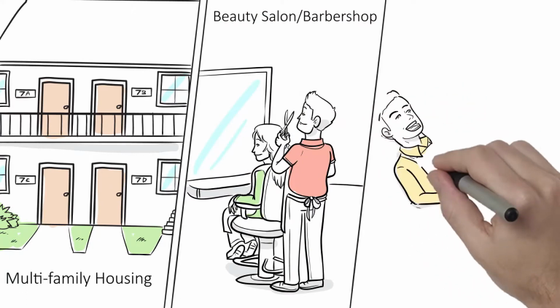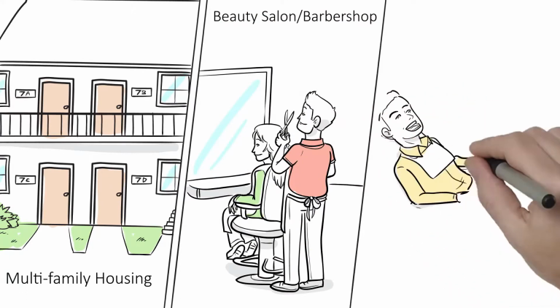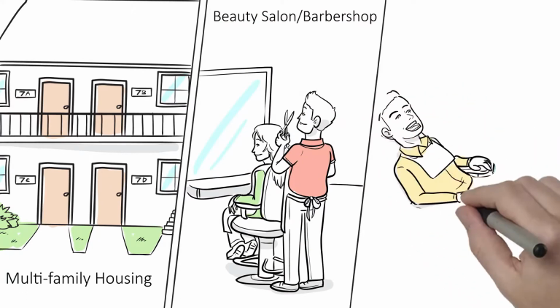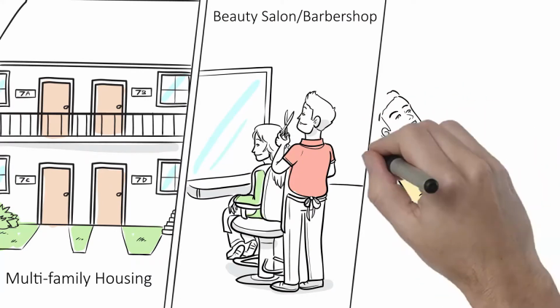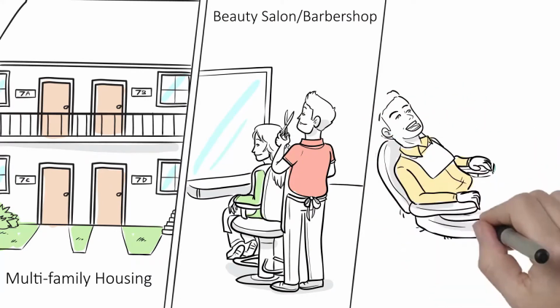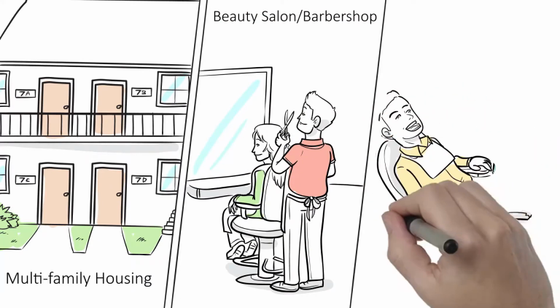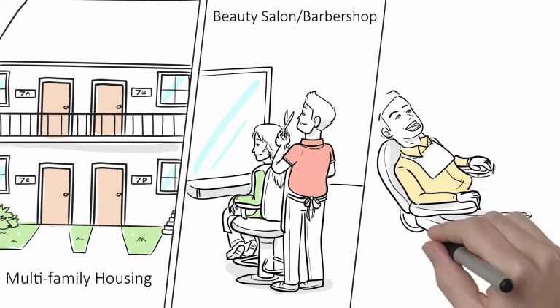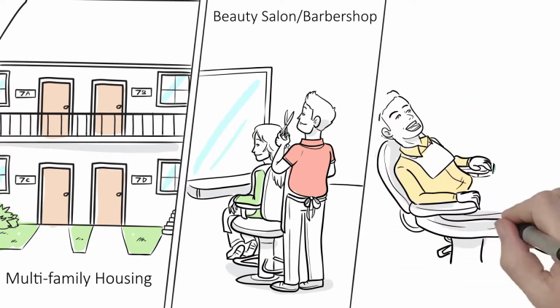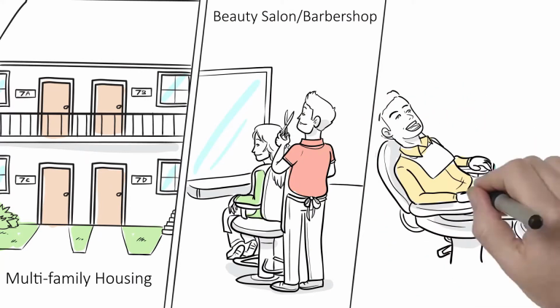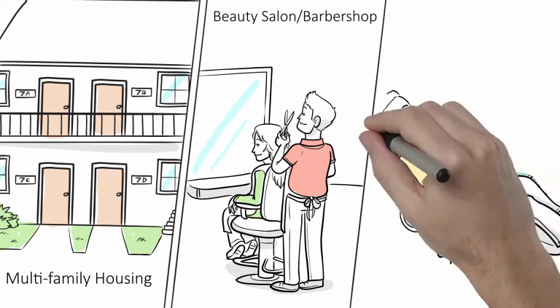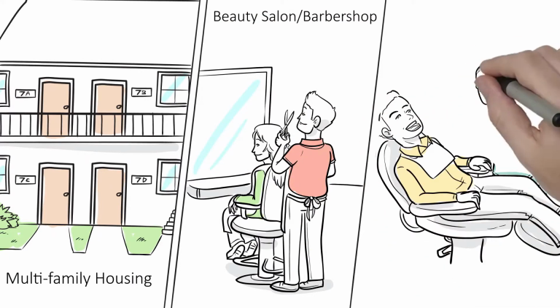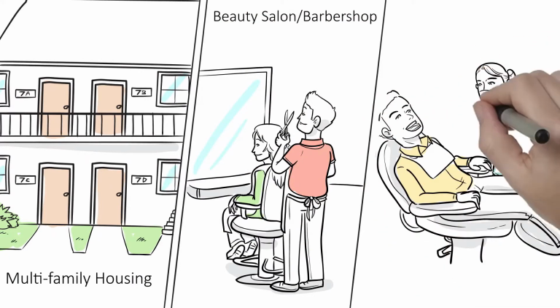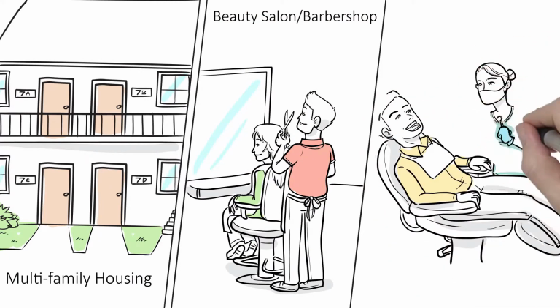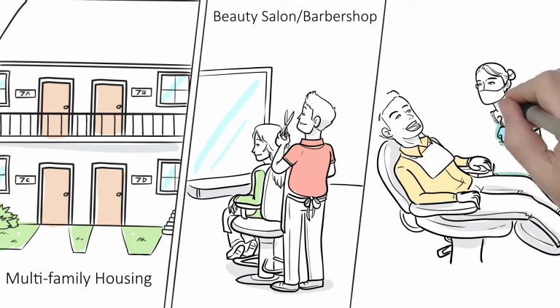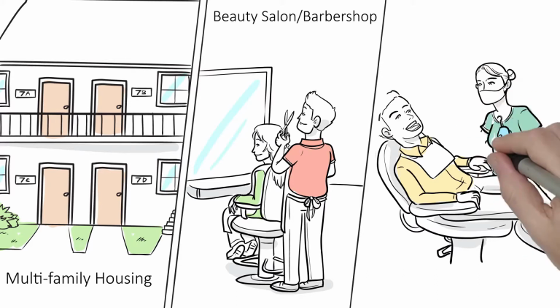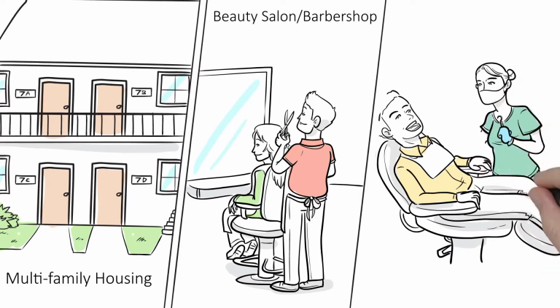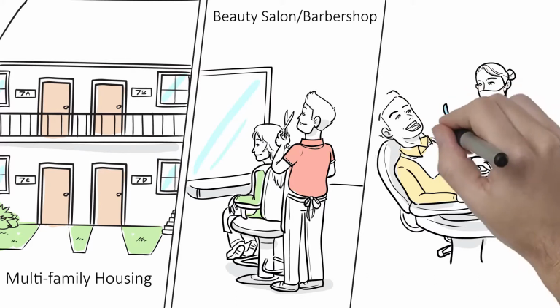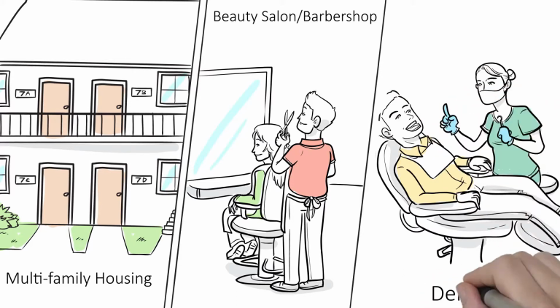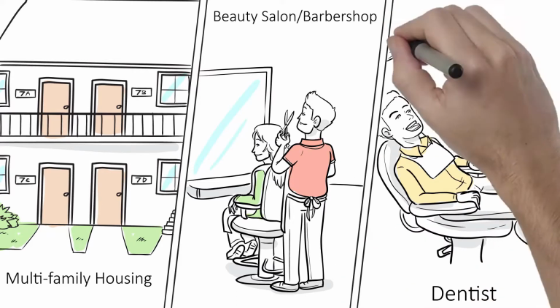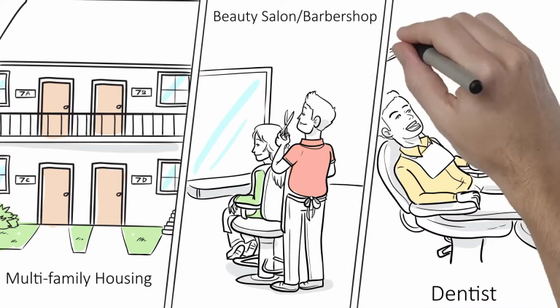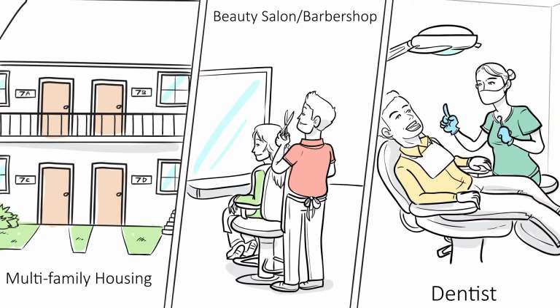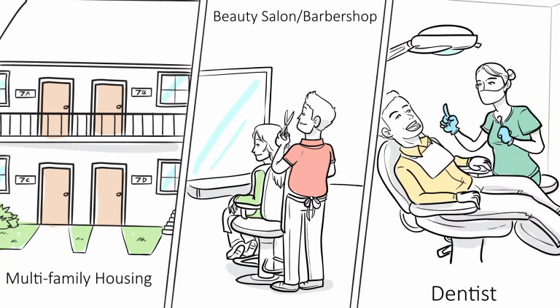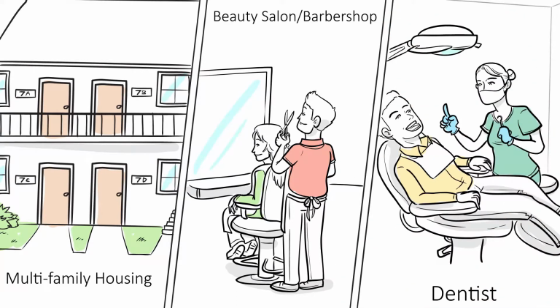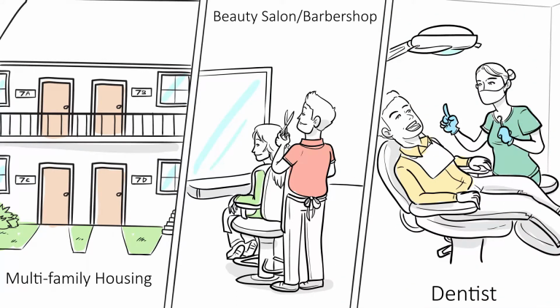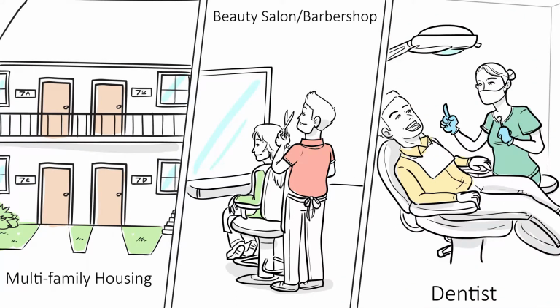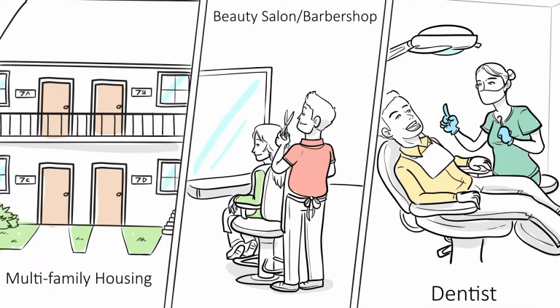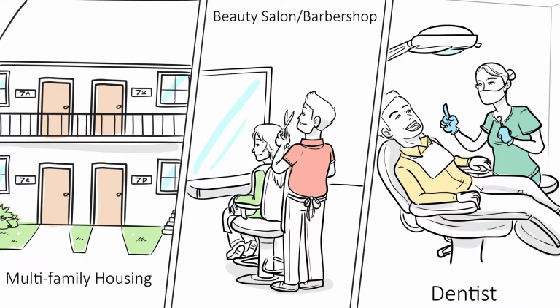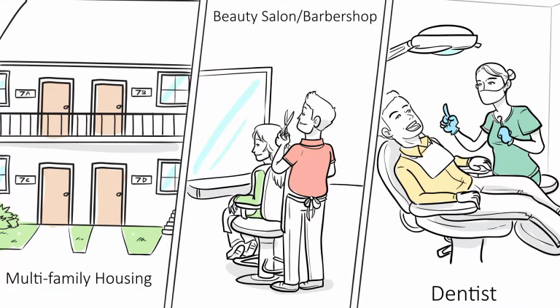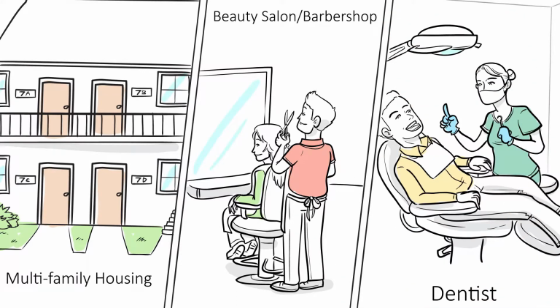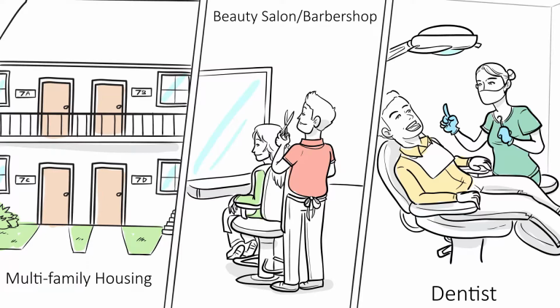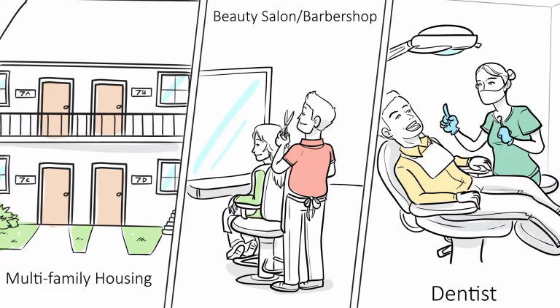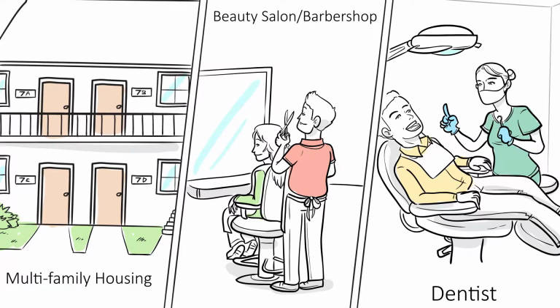Light service commercial uses may include multifamily housing, beauty salons and barbershops, dentist offices, and as a replacement for many existing electric water heater applications.